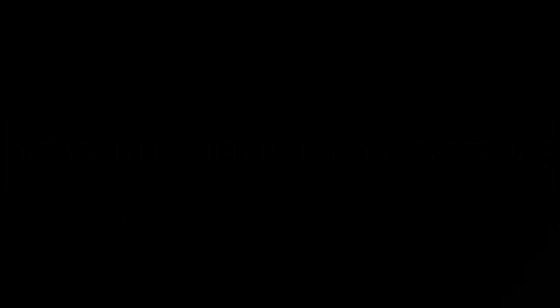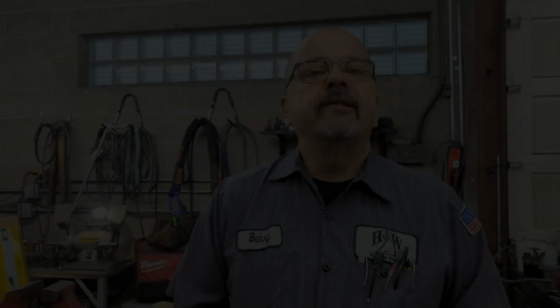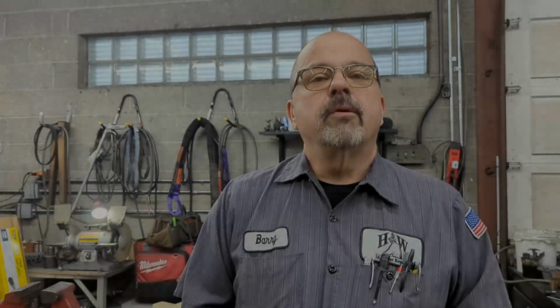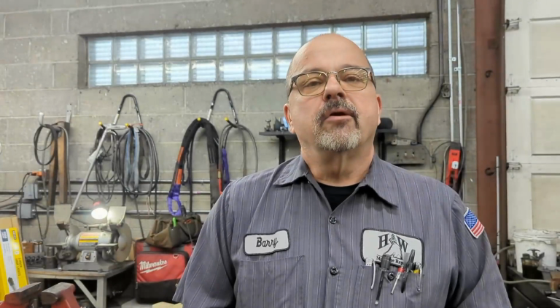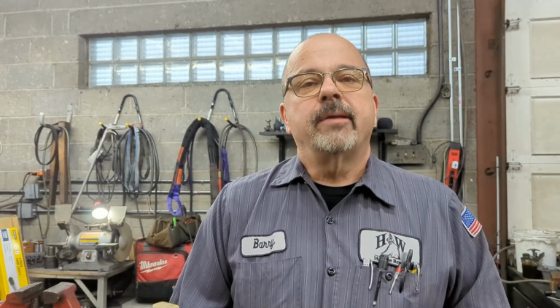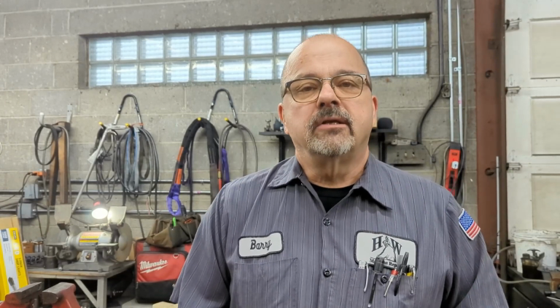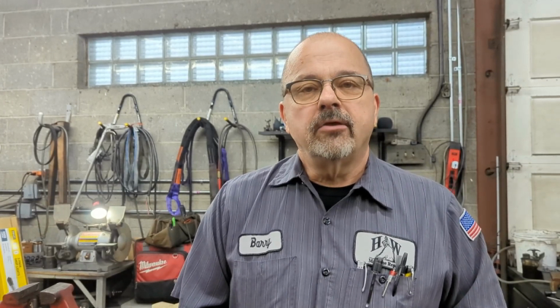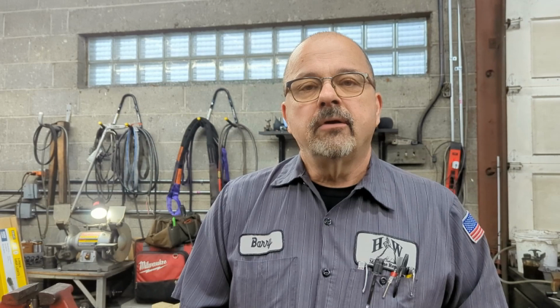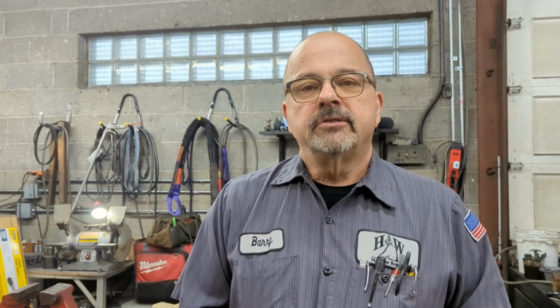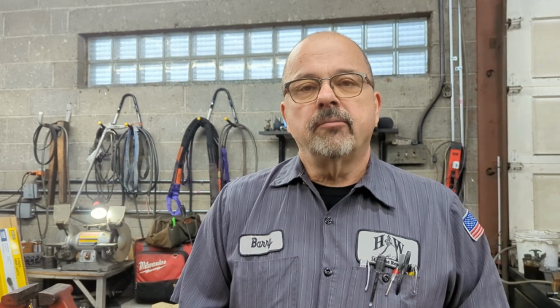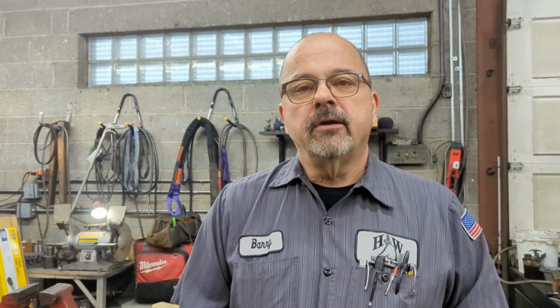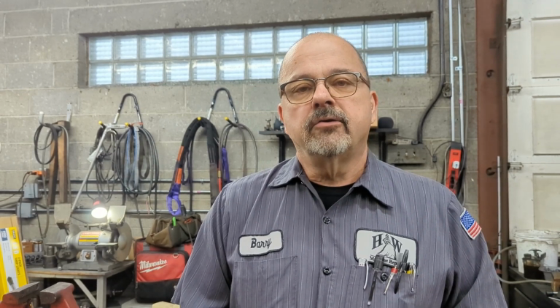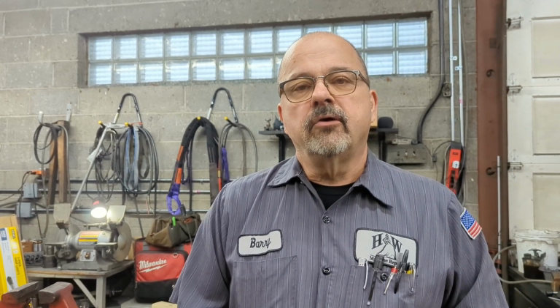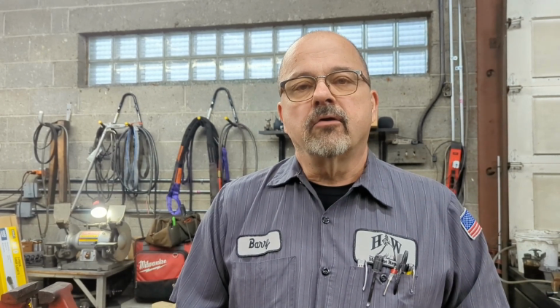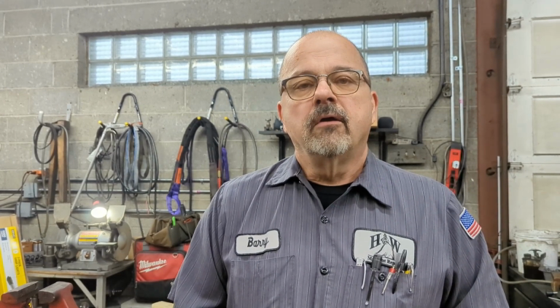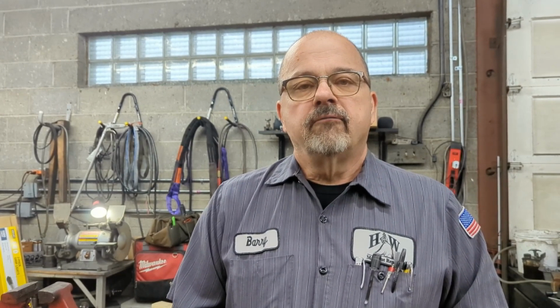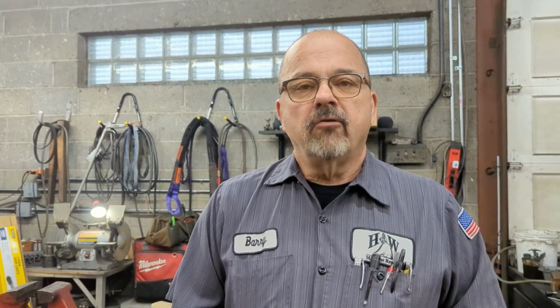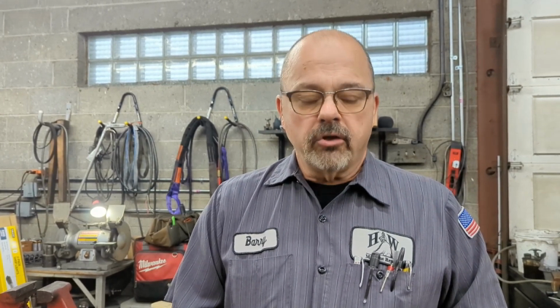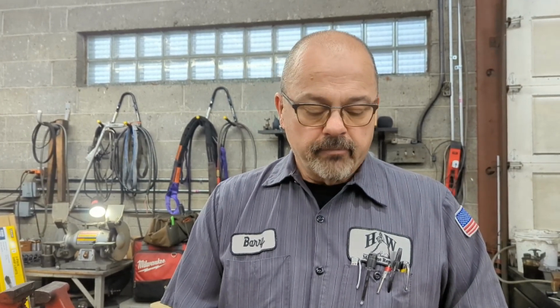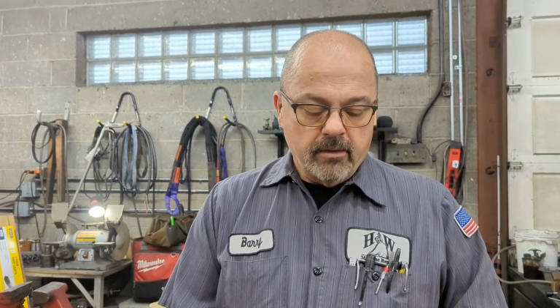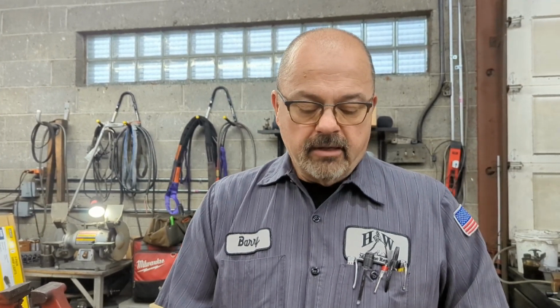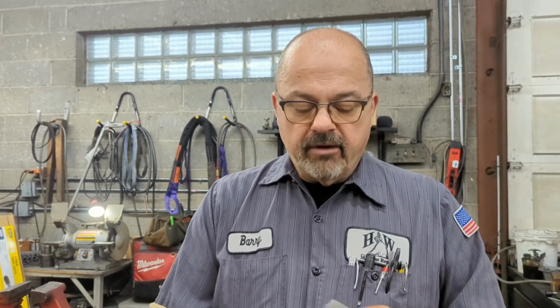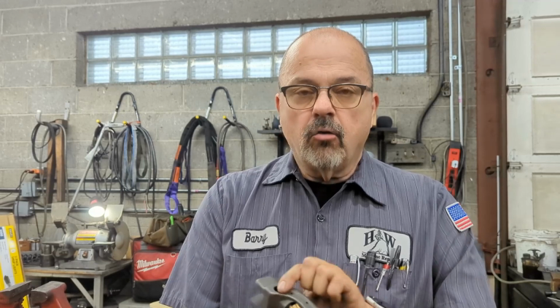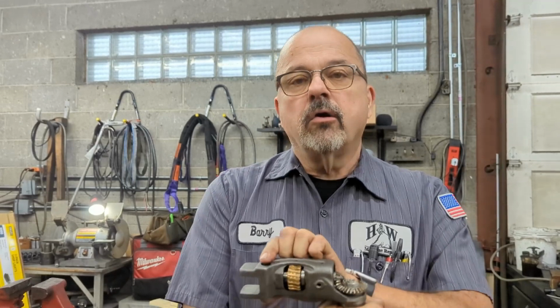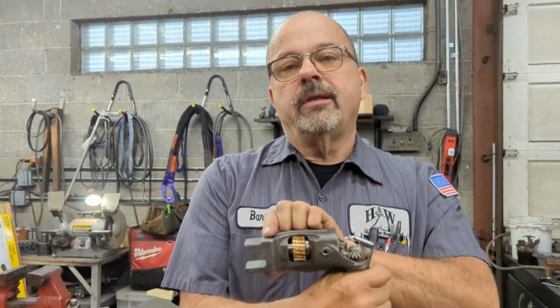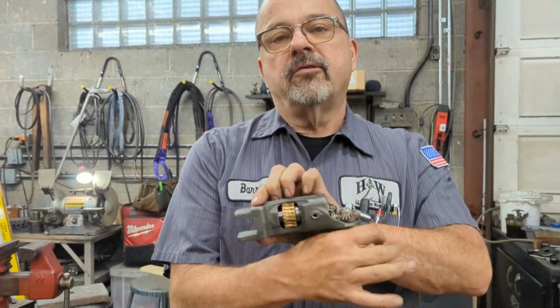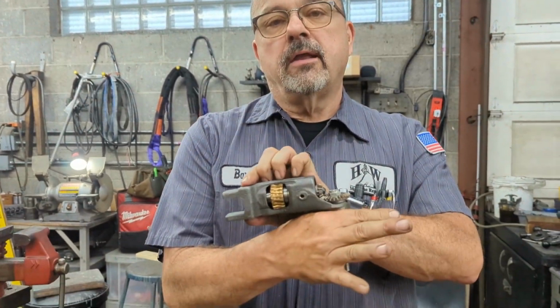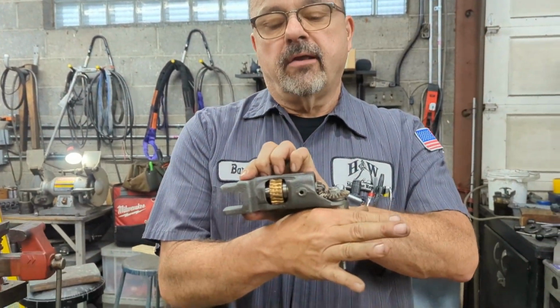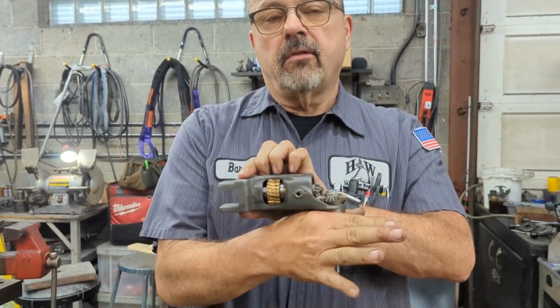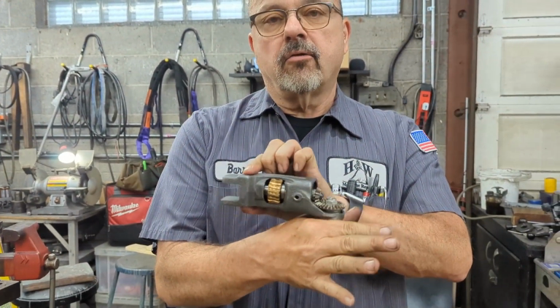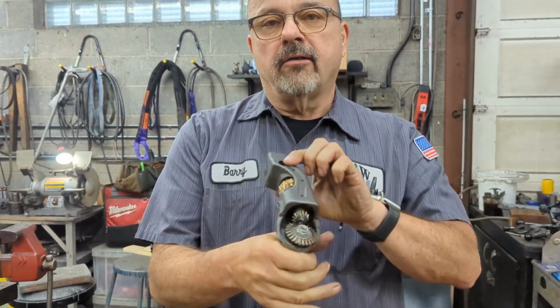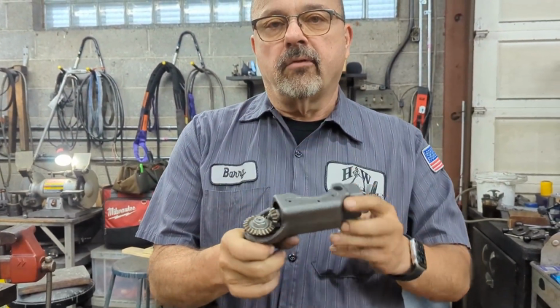Greetings everybody, Barry from H&W Machine Repair here to do another video for you. In today's video we are going to be disassembling and reassembling the cradle assembly.